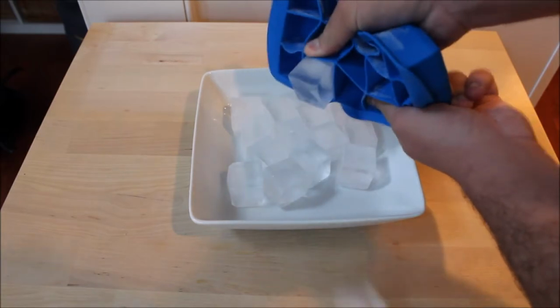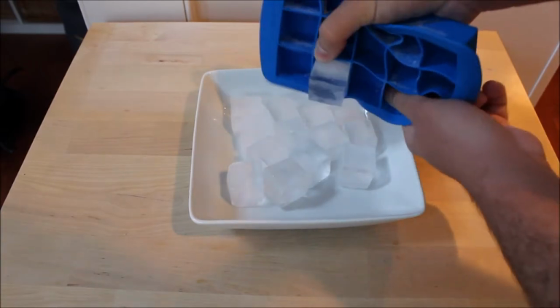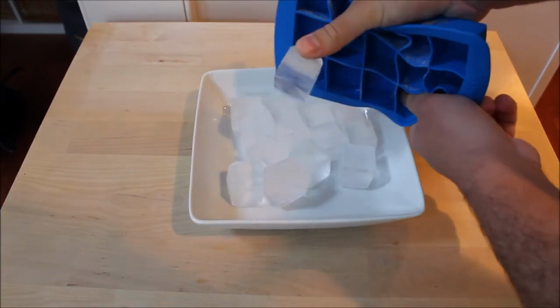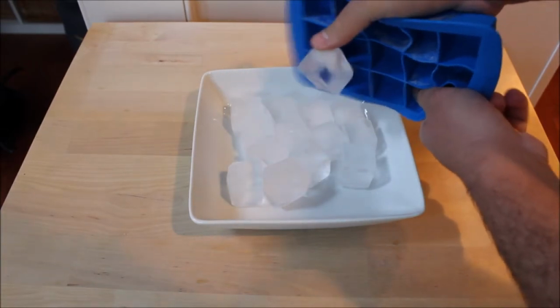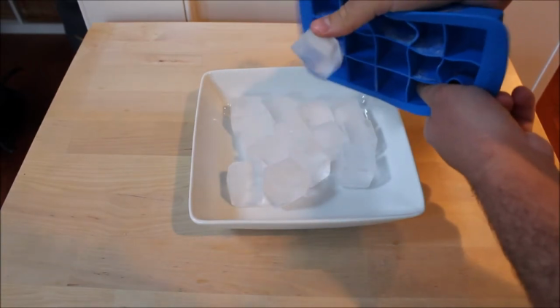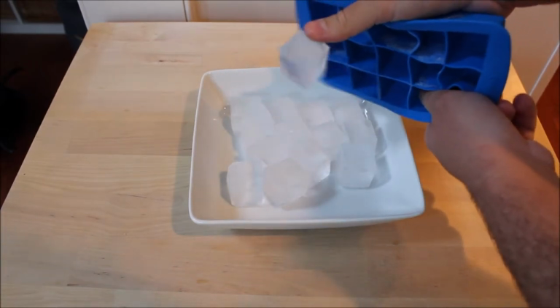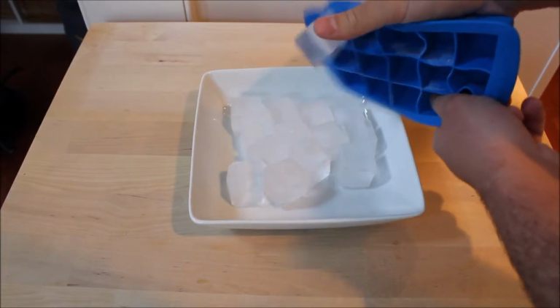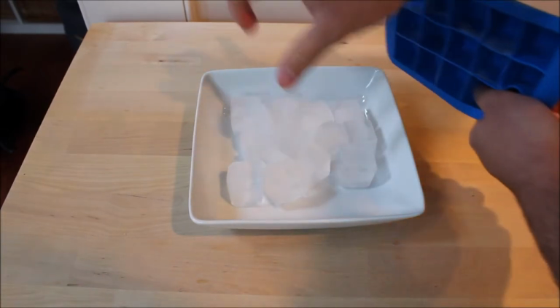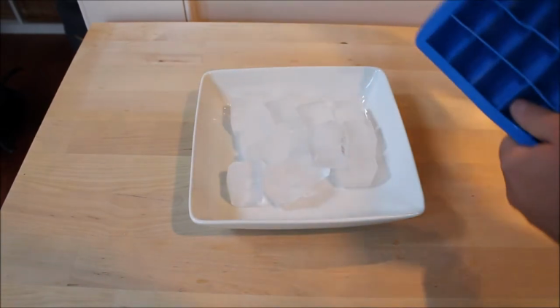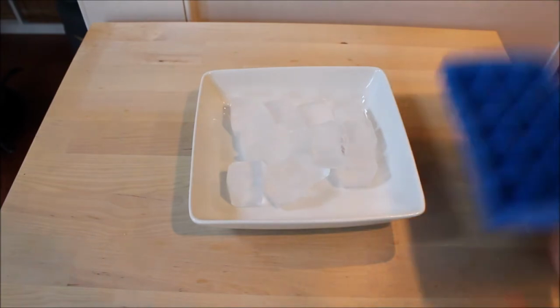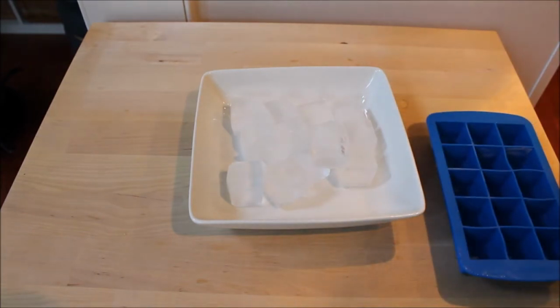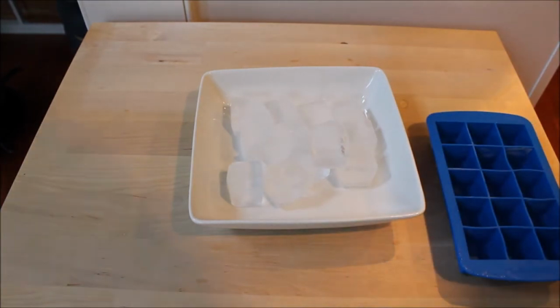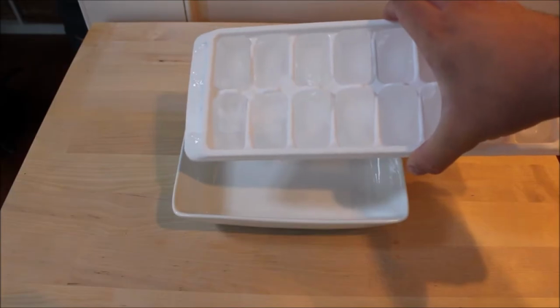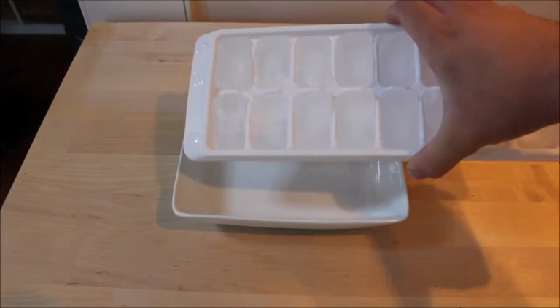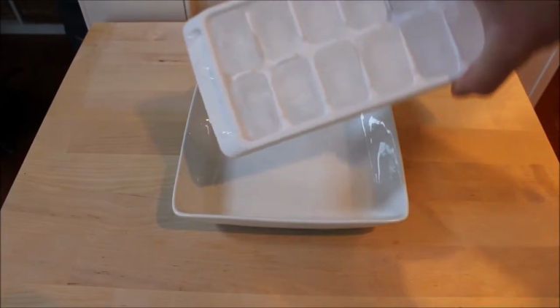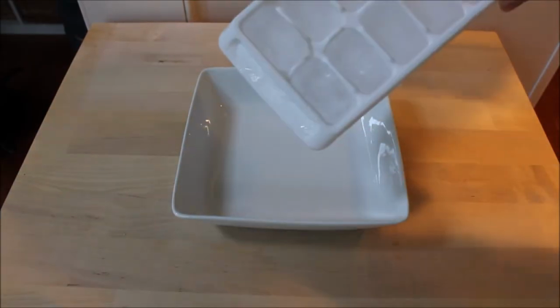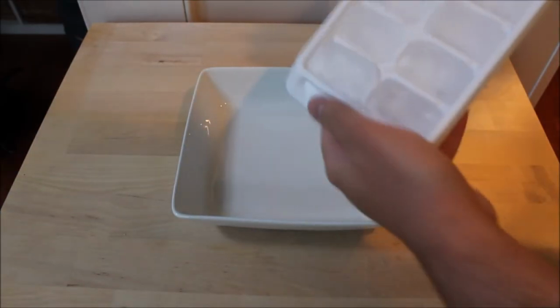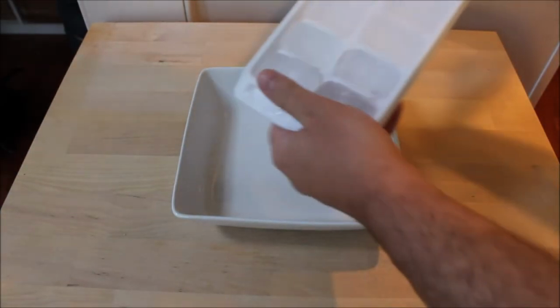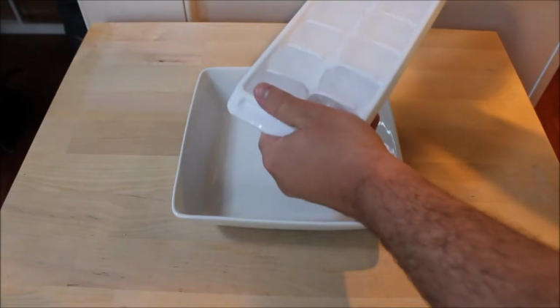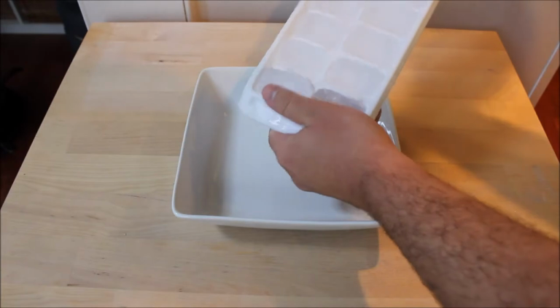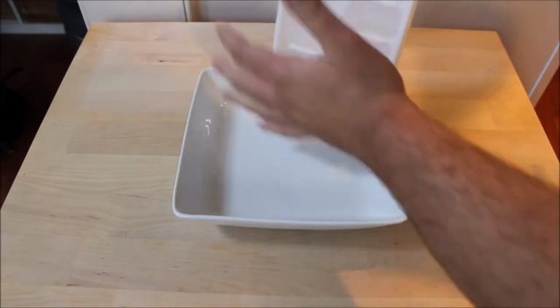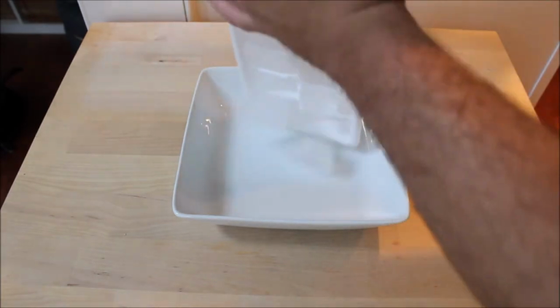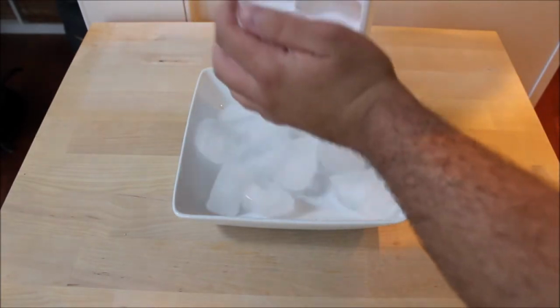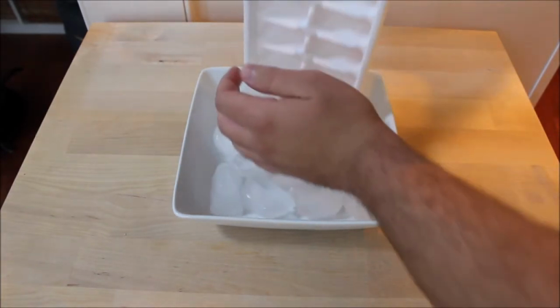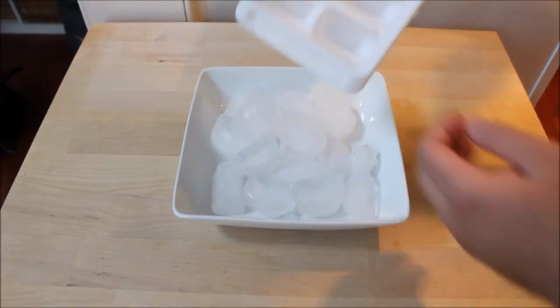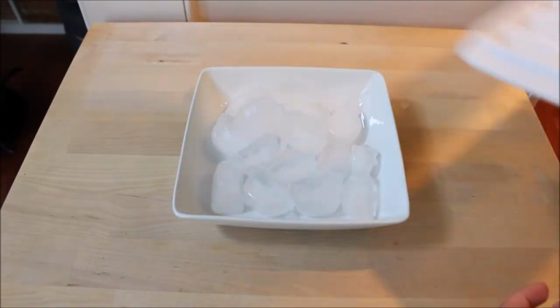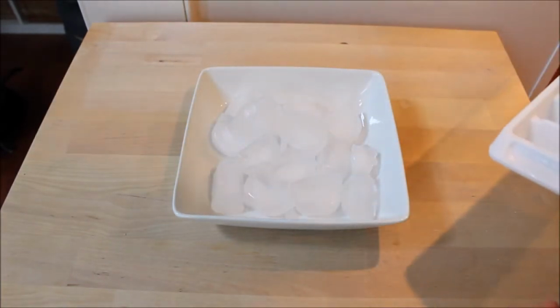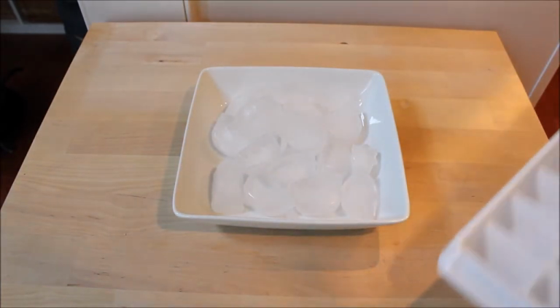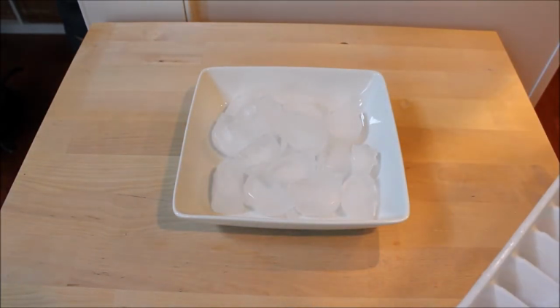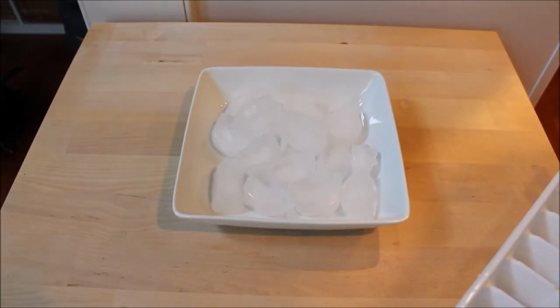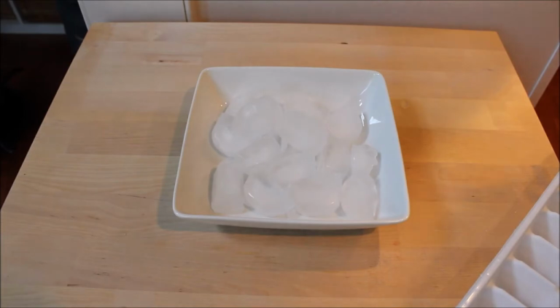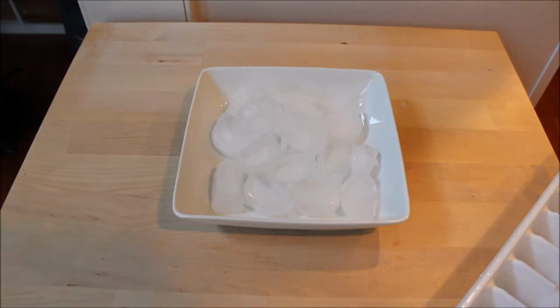Compared to a normal plastic tray — if we look at it next, you can see I can do it in just one motion. Here we go, look — all that ice done.